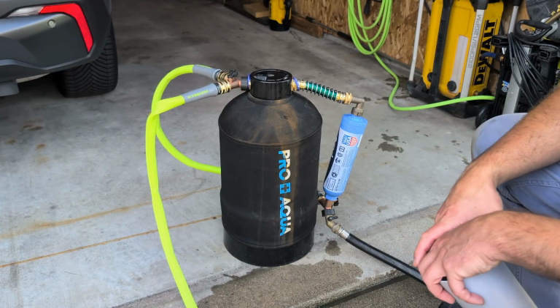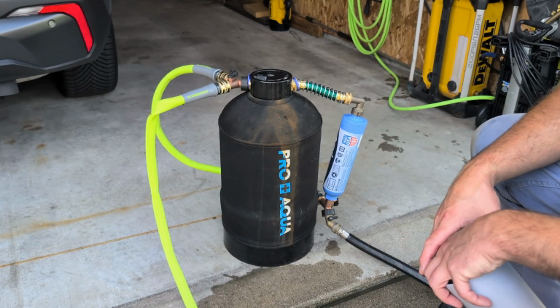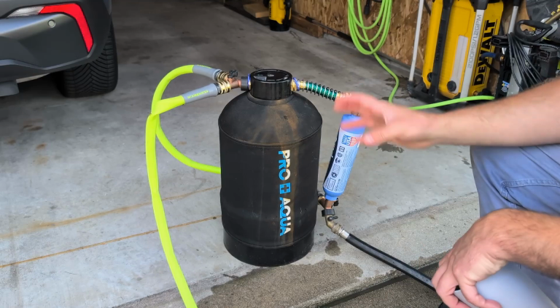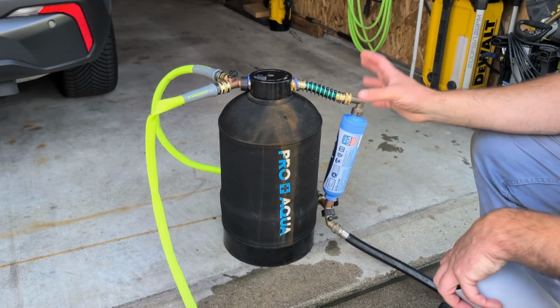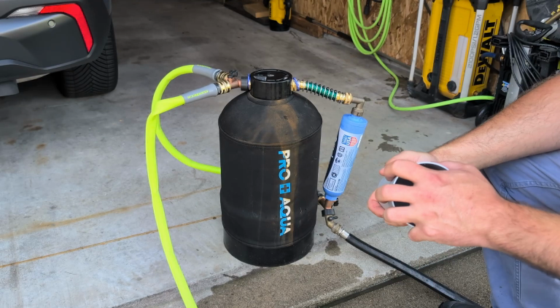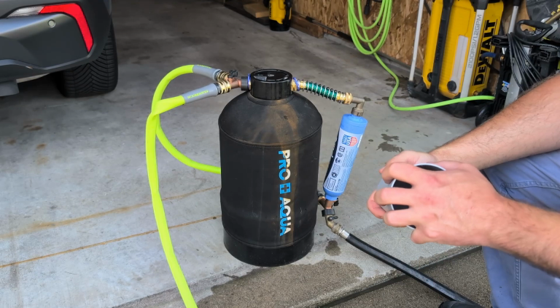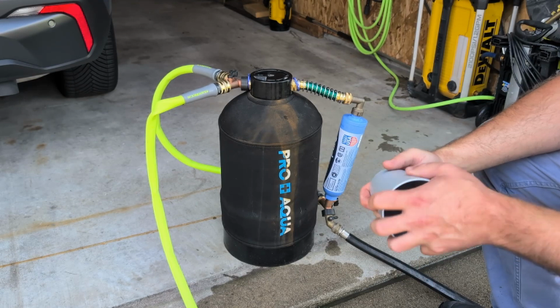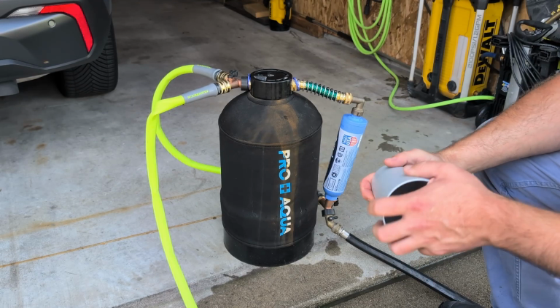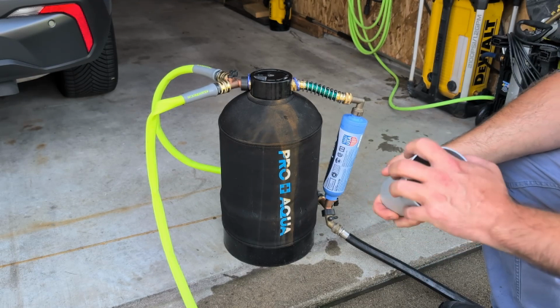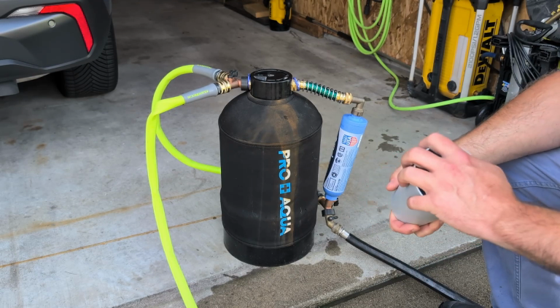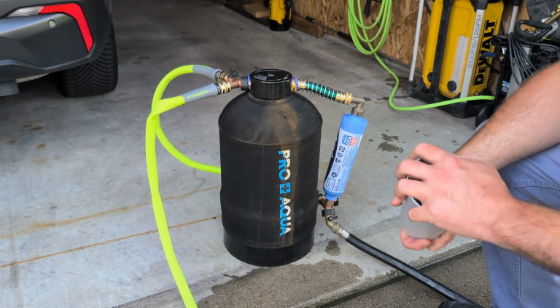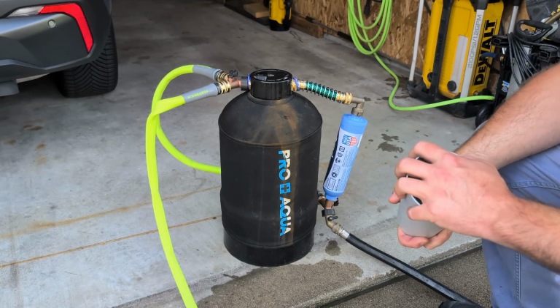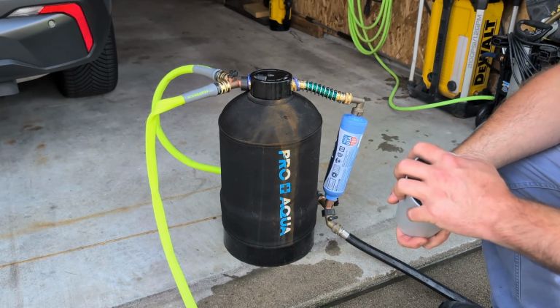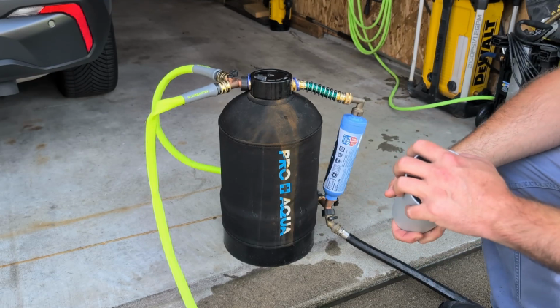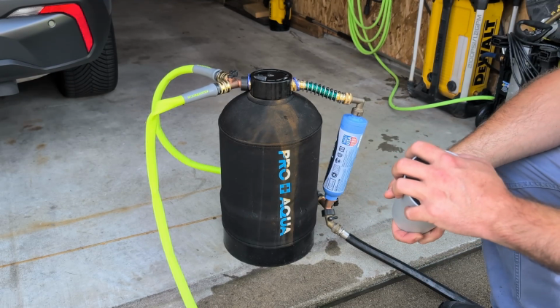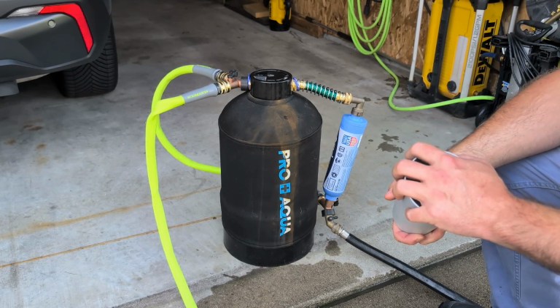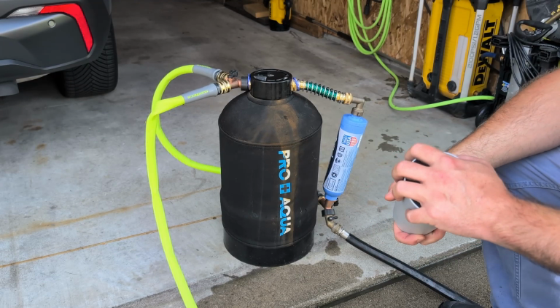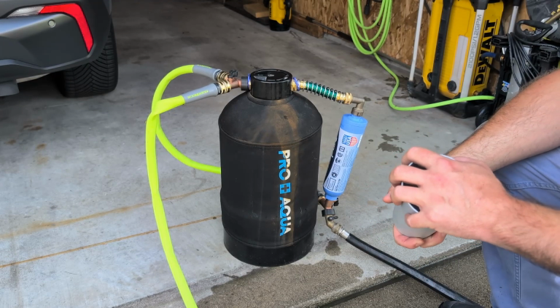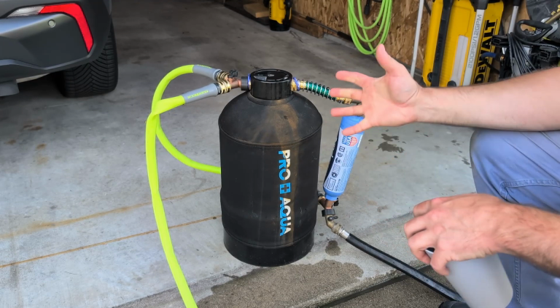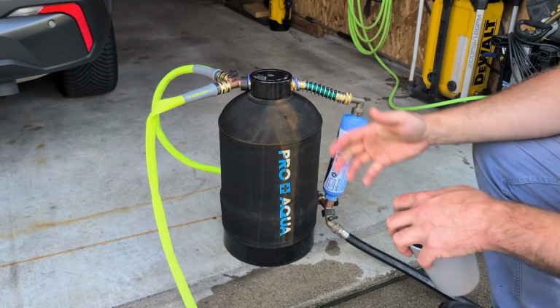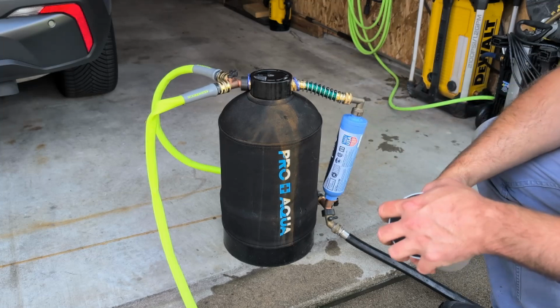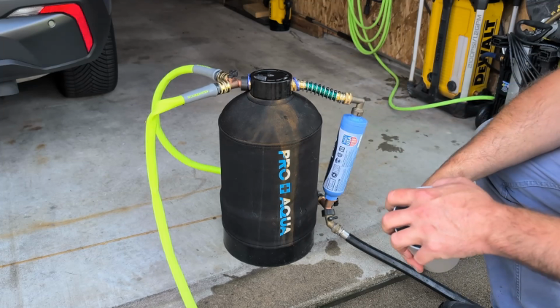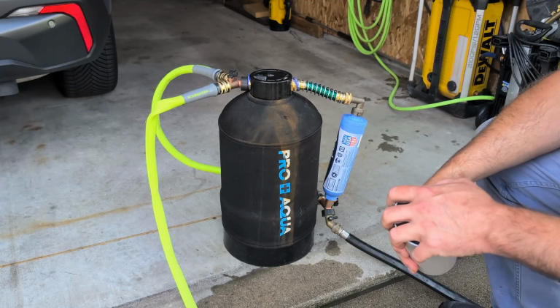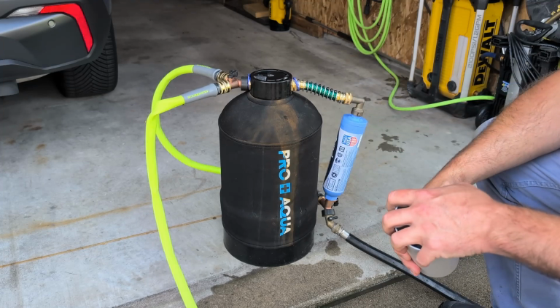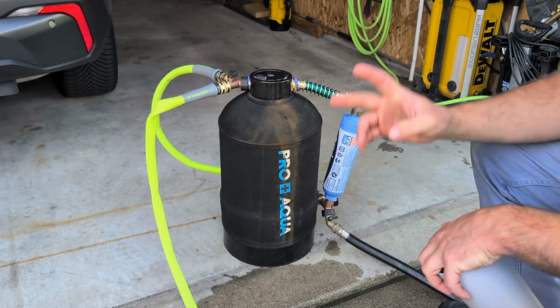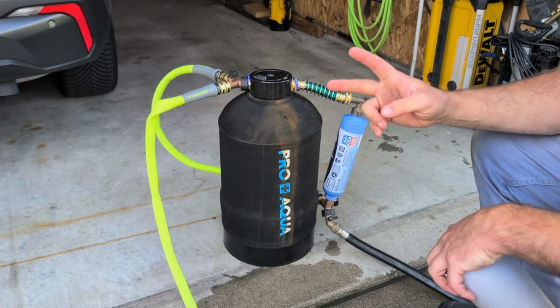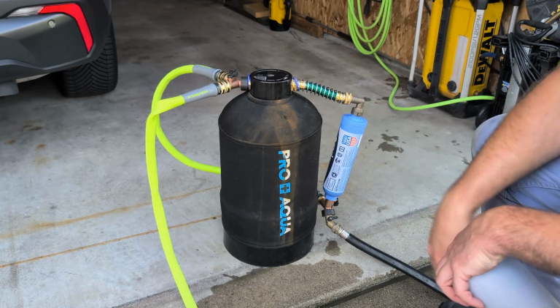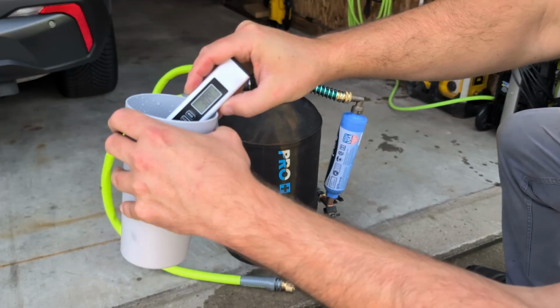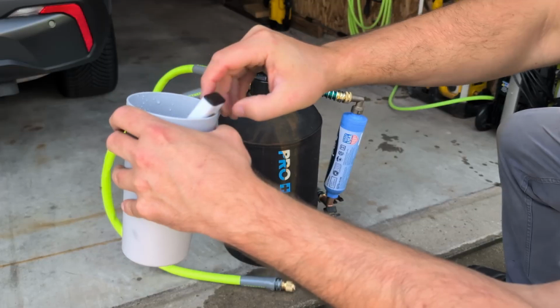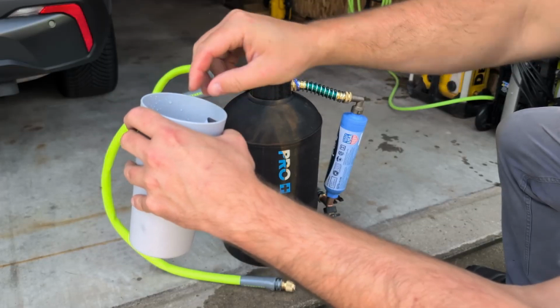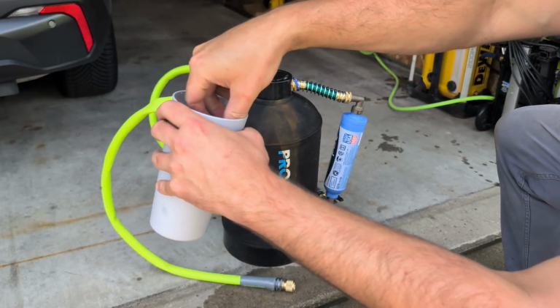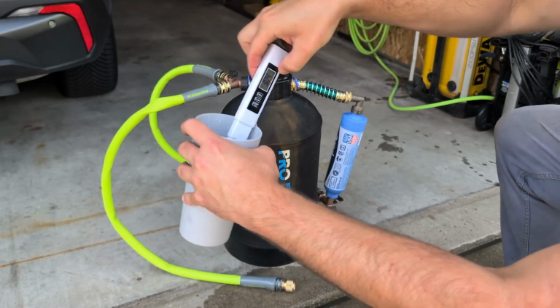Overall, pretty happy with this system. I'll link some pieces and parts down in the description, because this has been a game changer for being able to wash my cars with no shade out here. Anyway, if you get any questions let me know — see you.